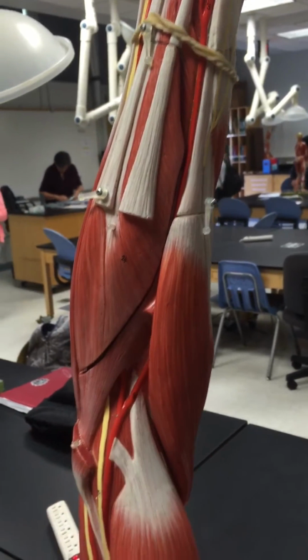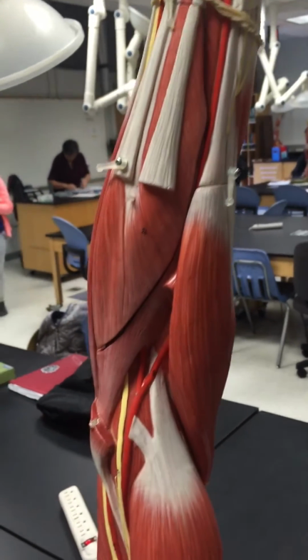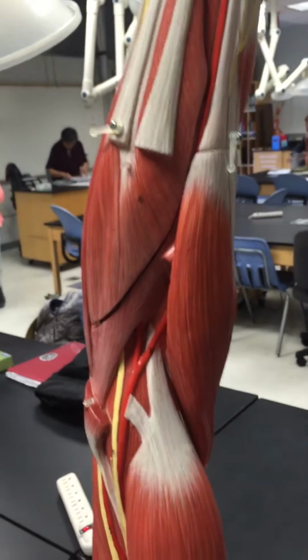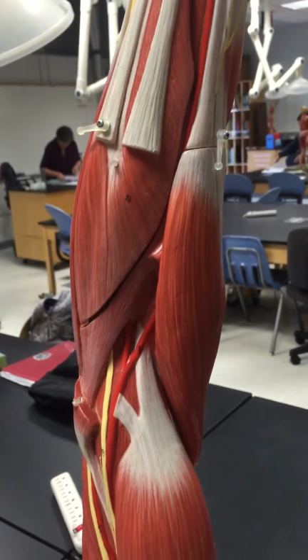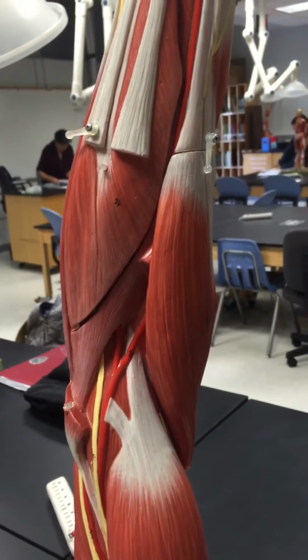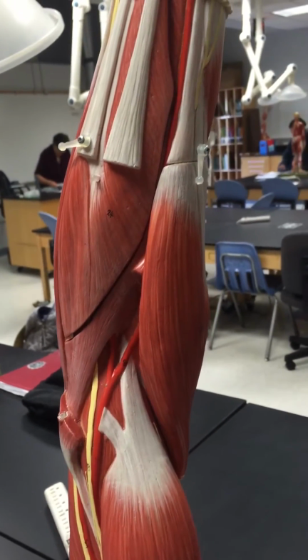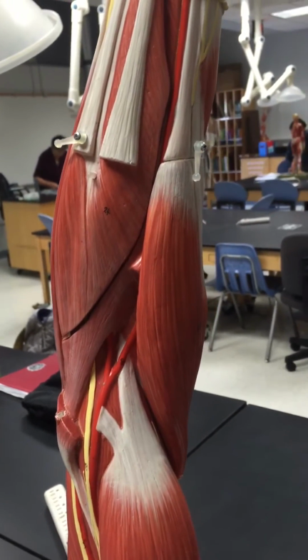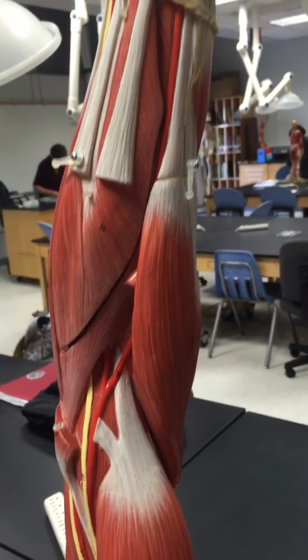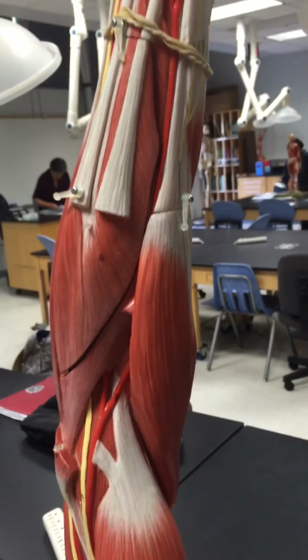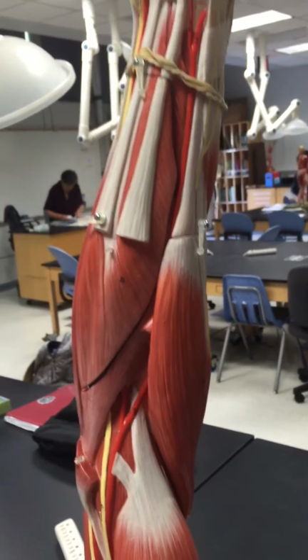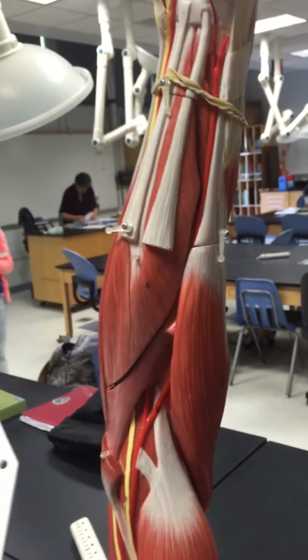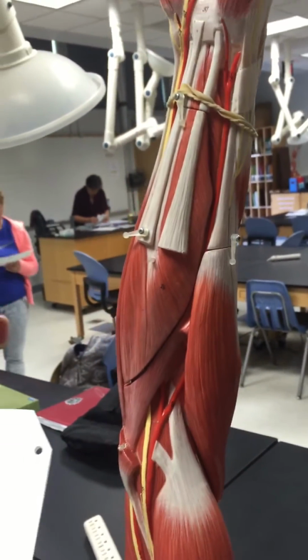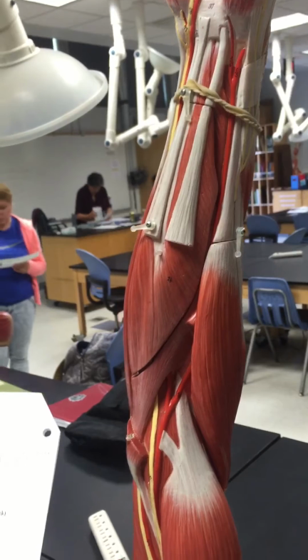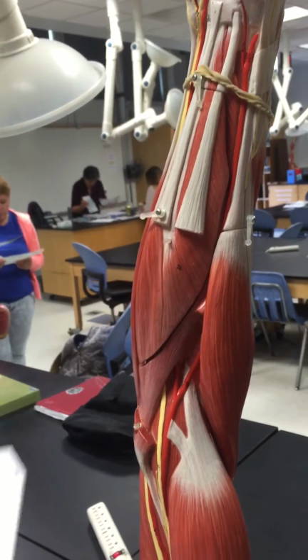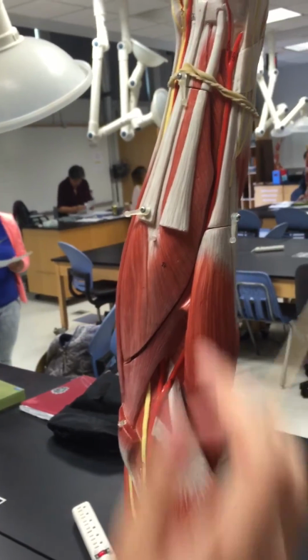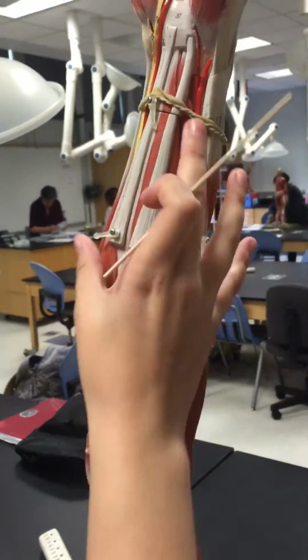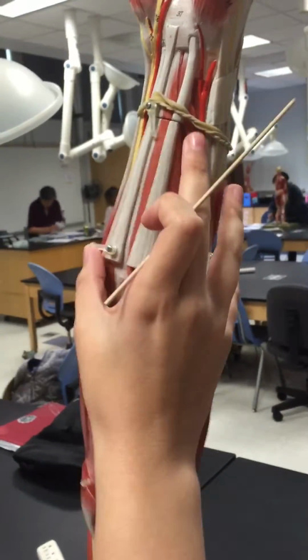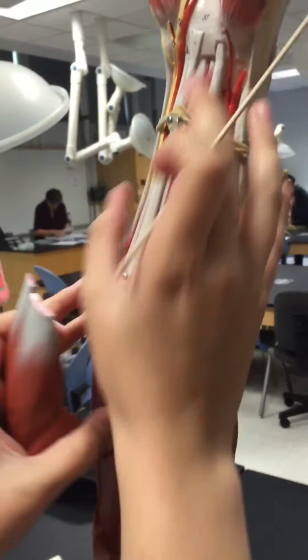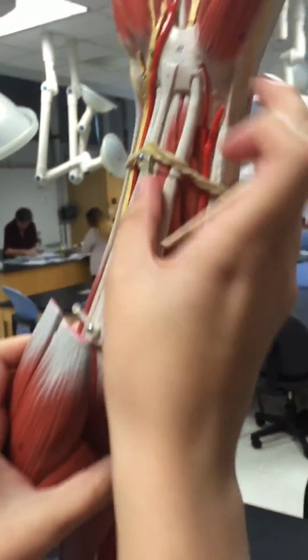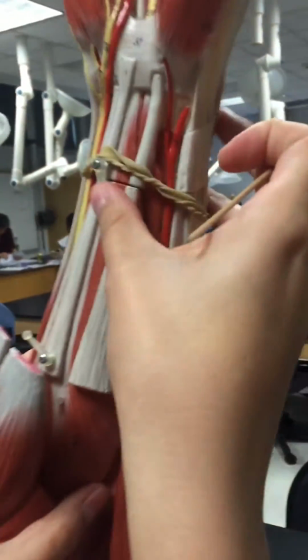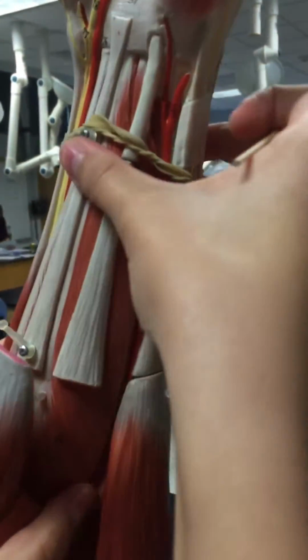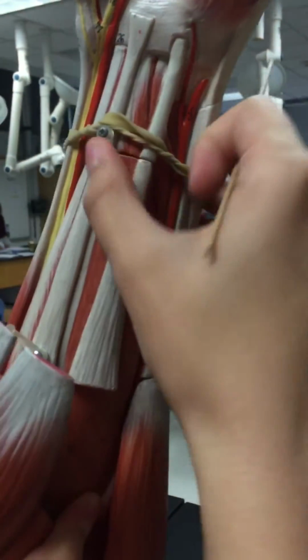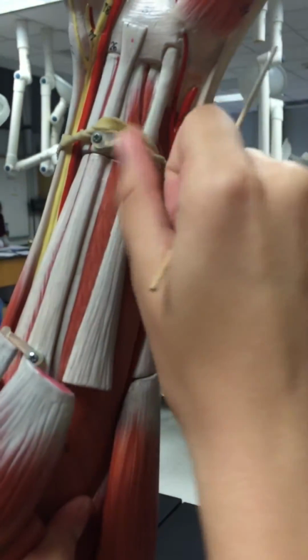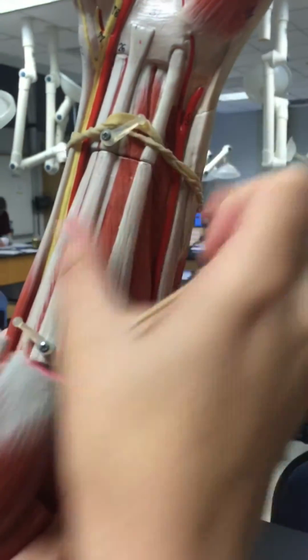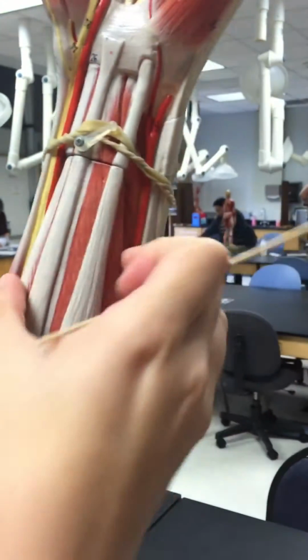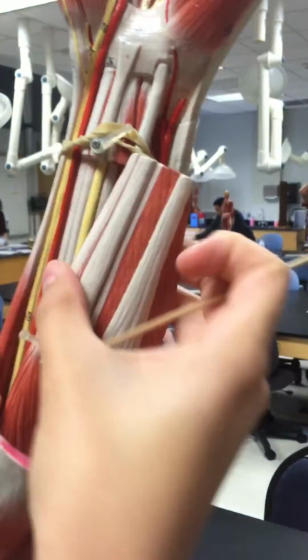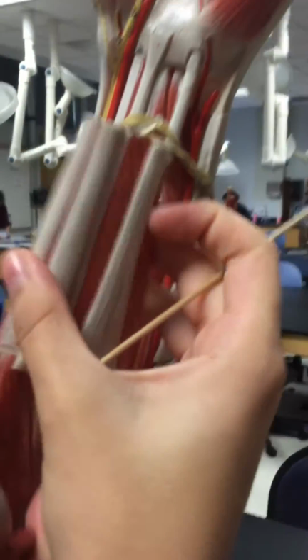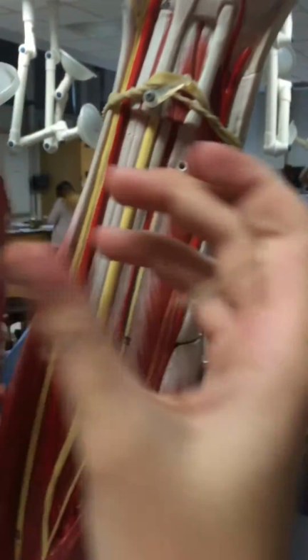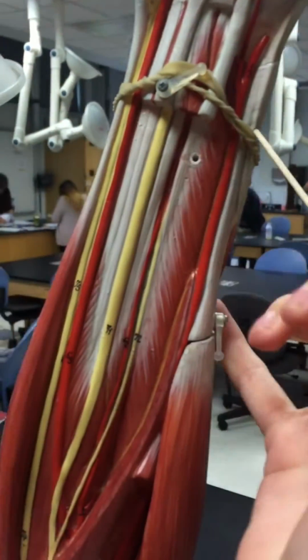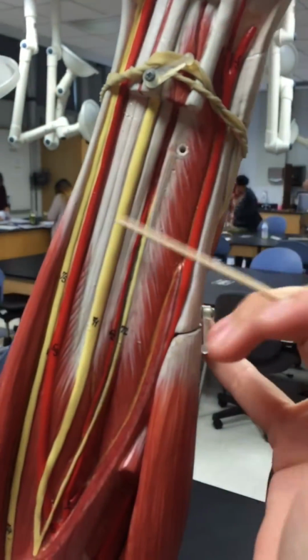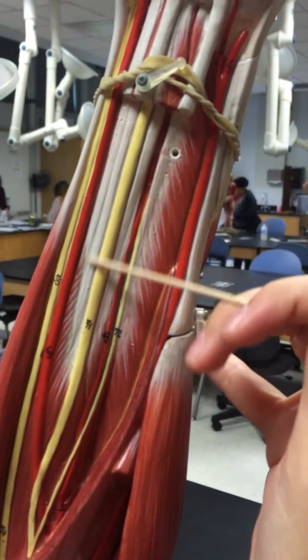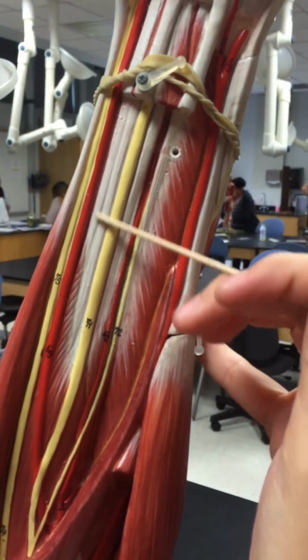Then we have the flexor digitorum profundus, which is even more deep, right here.